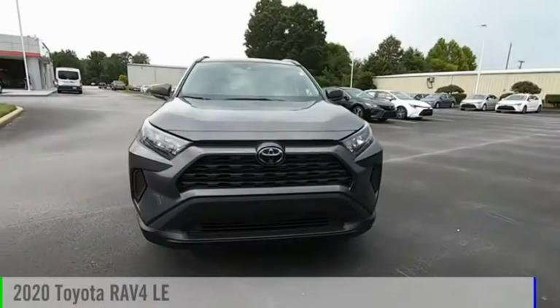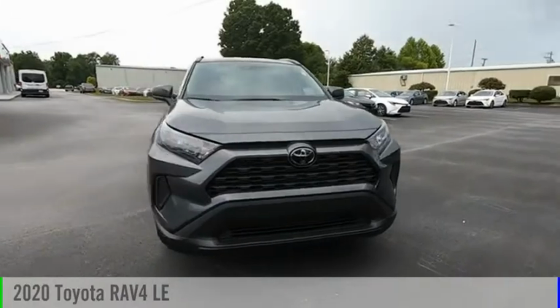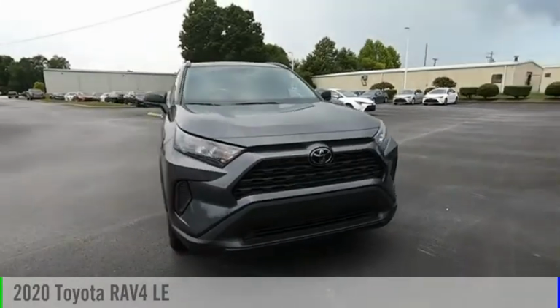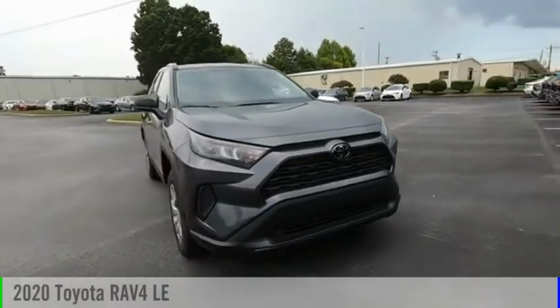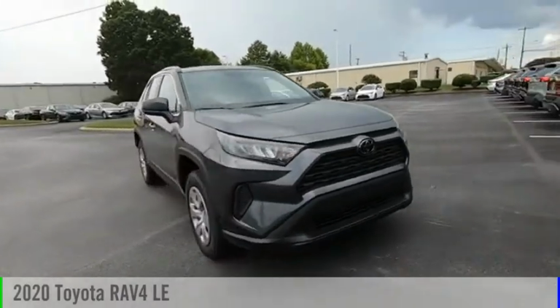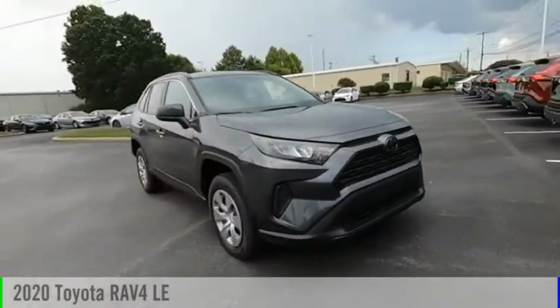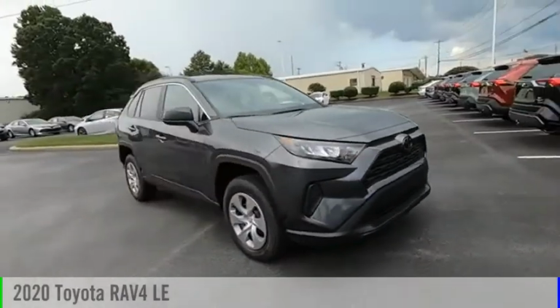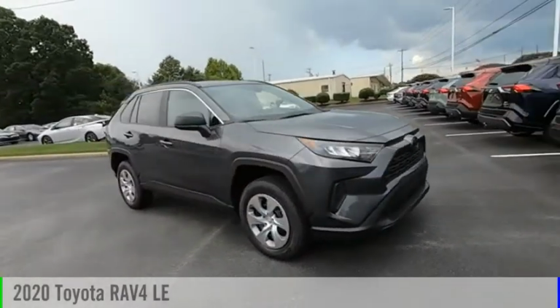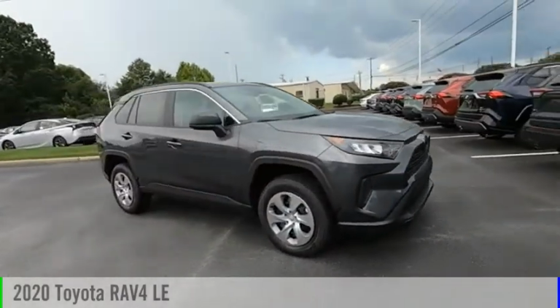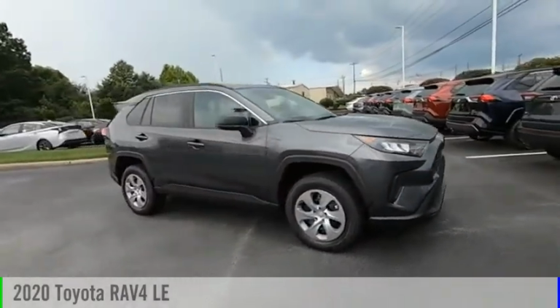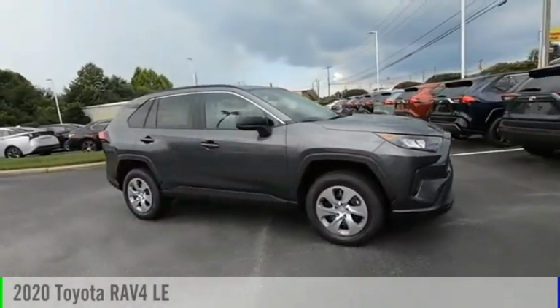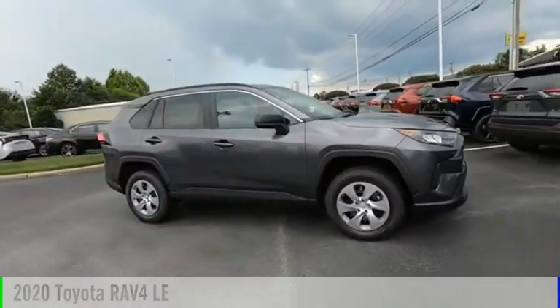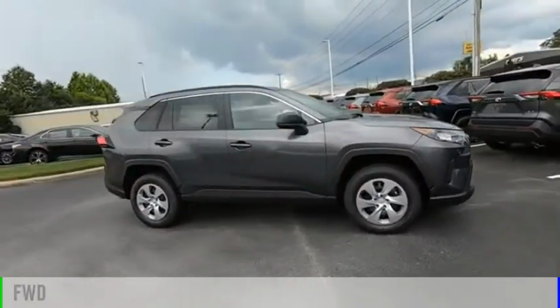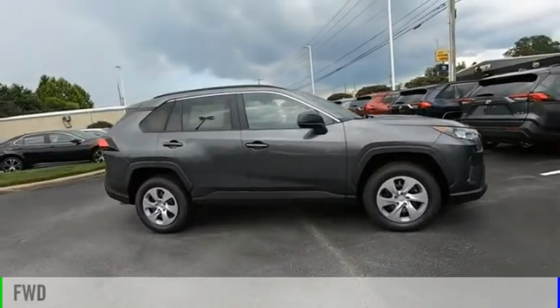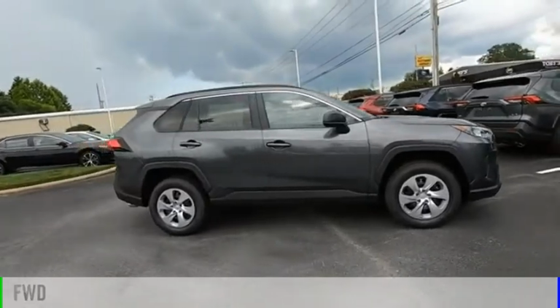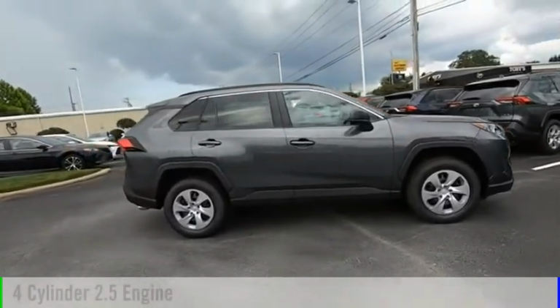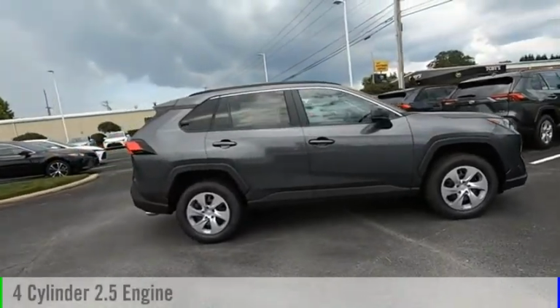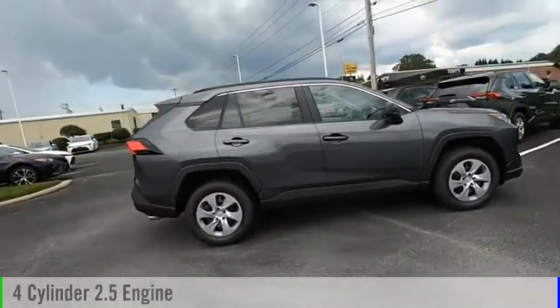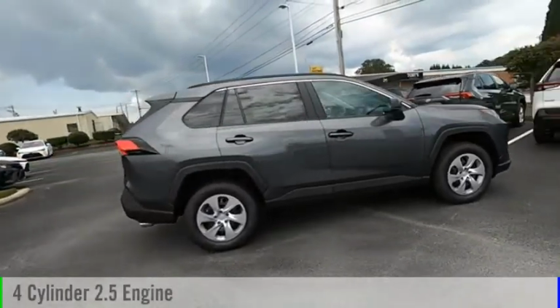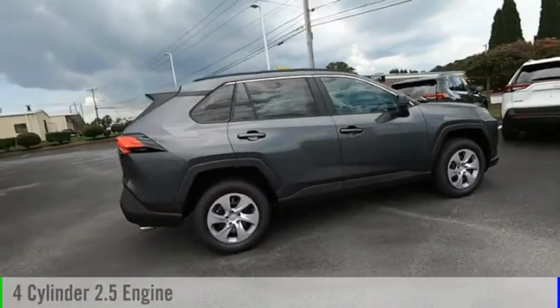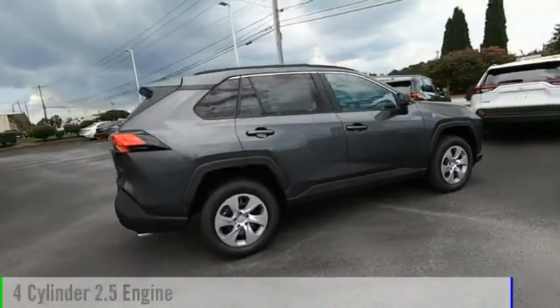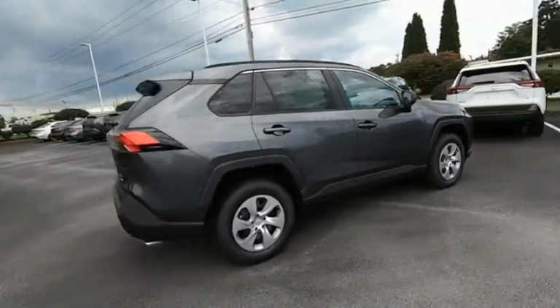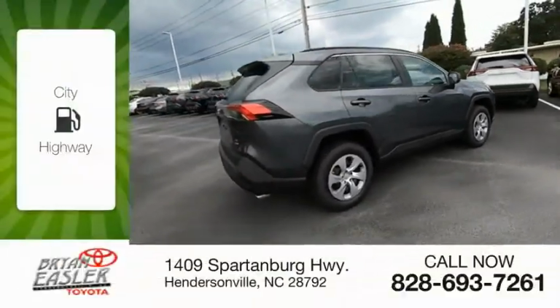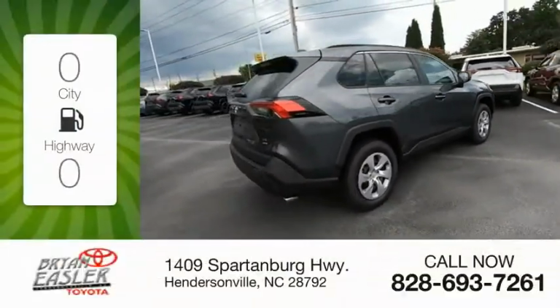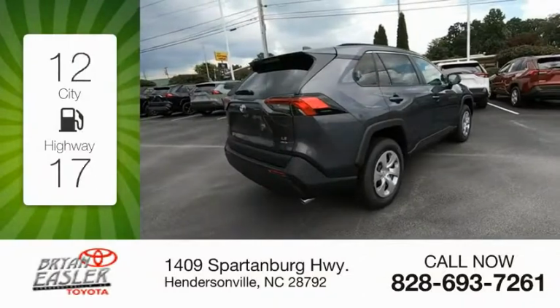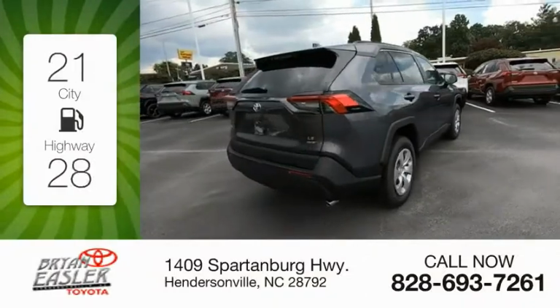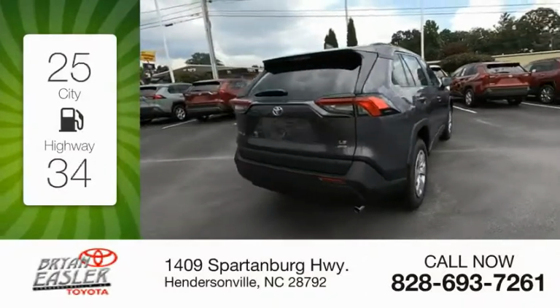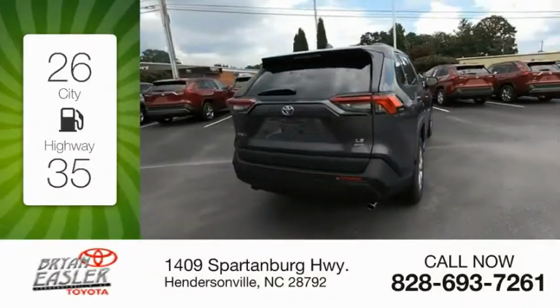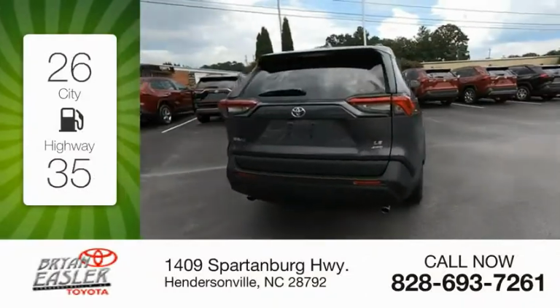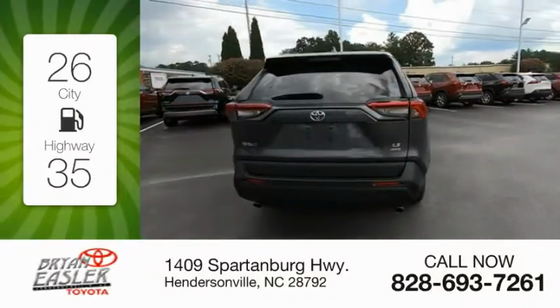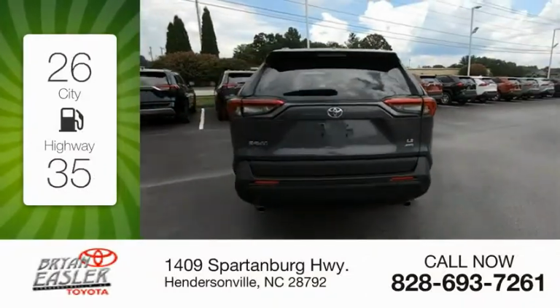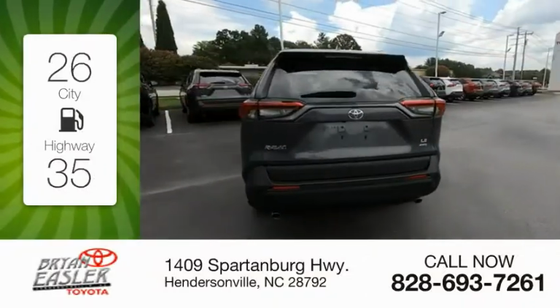Take a ride in the 2020 RAV4. This vehicle is powered by a front-wheel drive, four-cylinder, 2.5-liter engine. Great fuel efficiency saves you money by requiring fewer trips to the gas station.